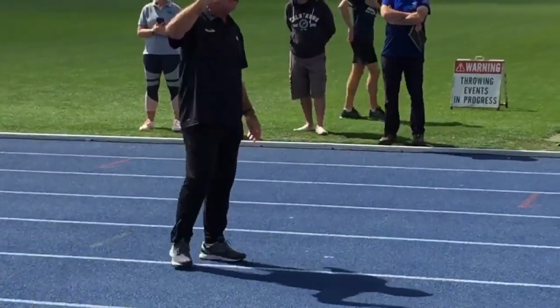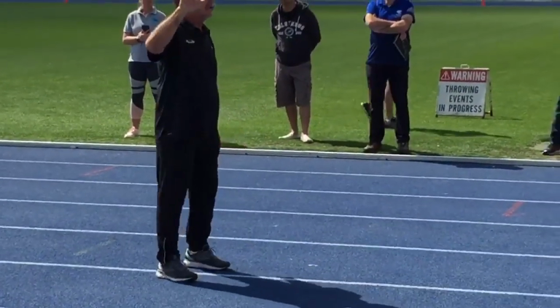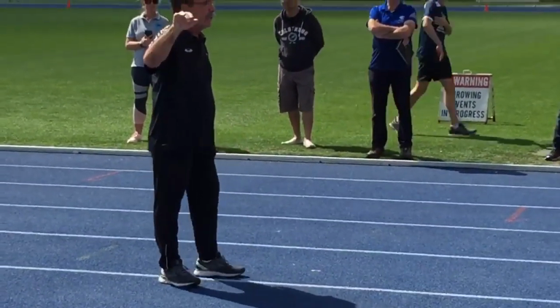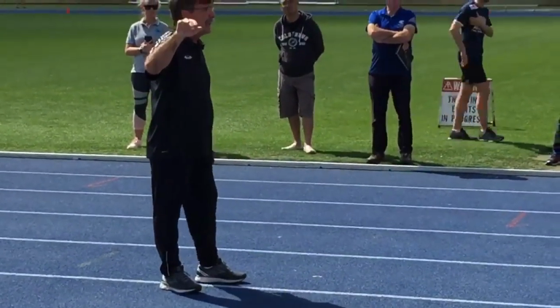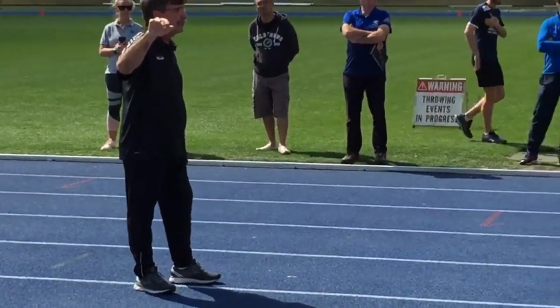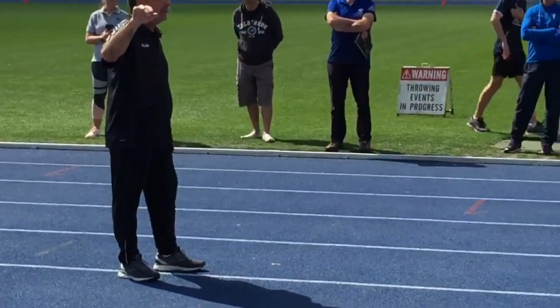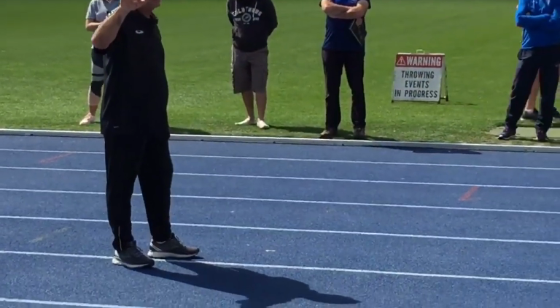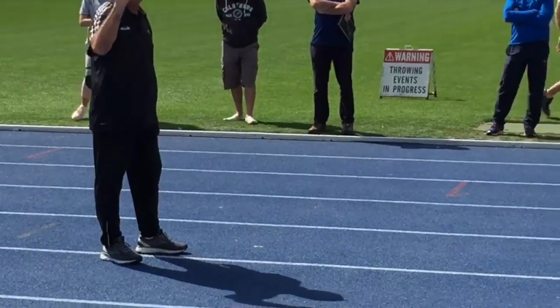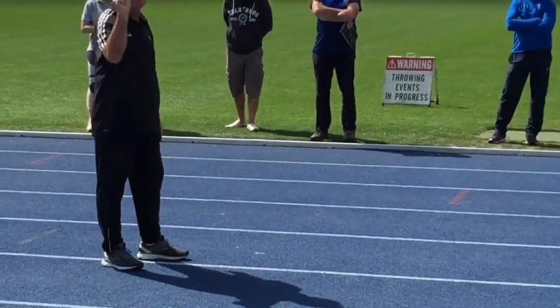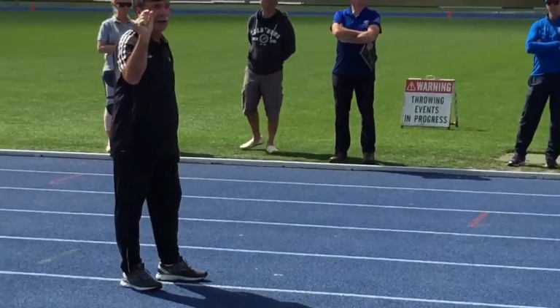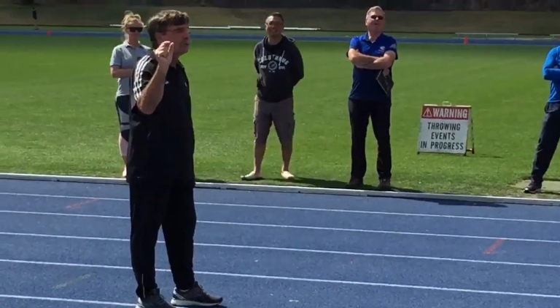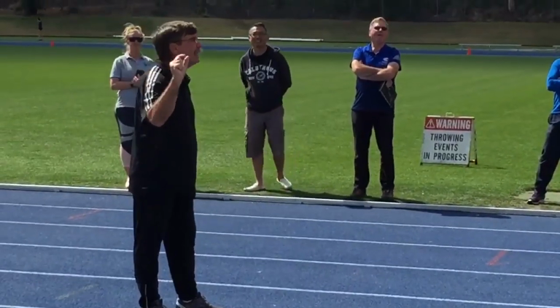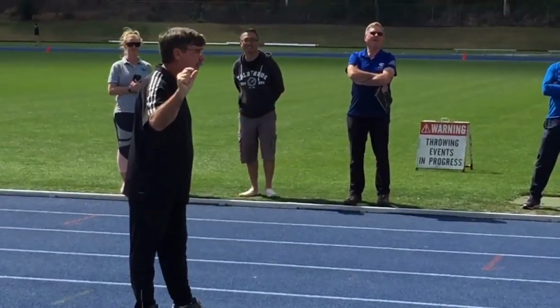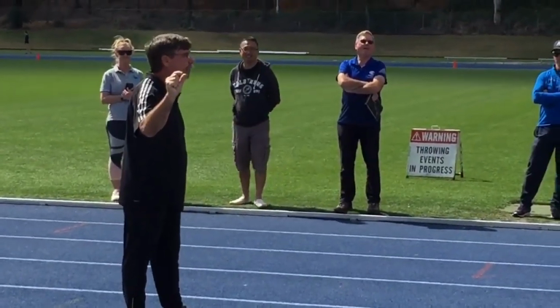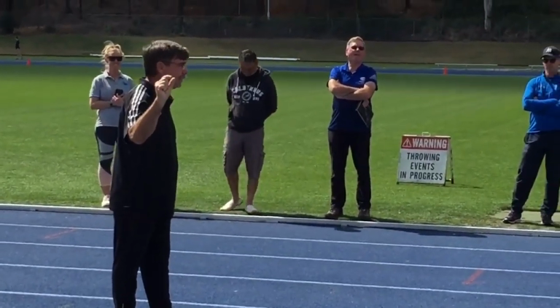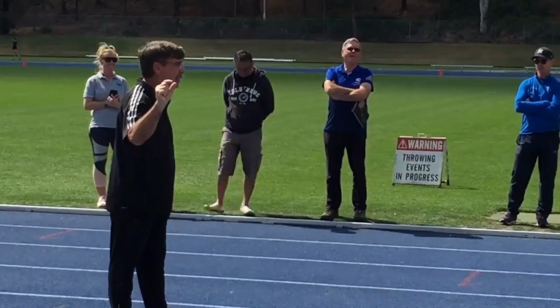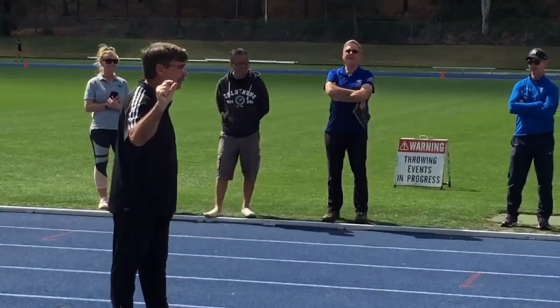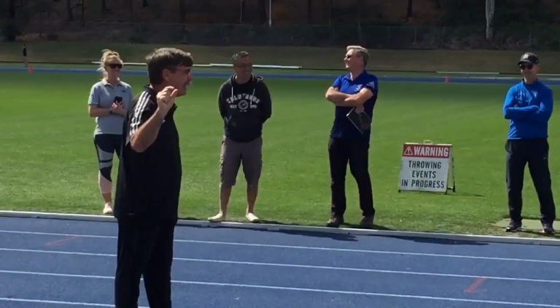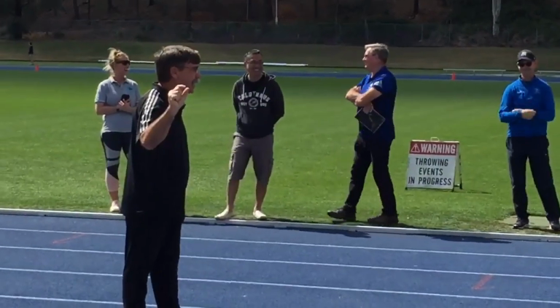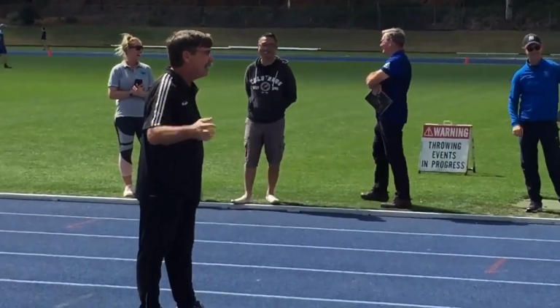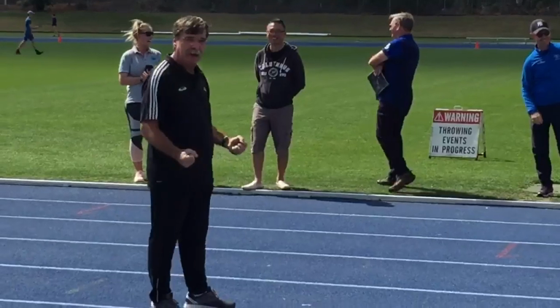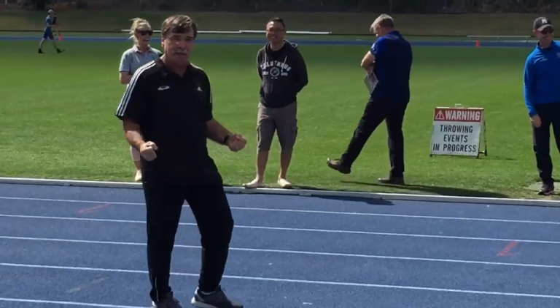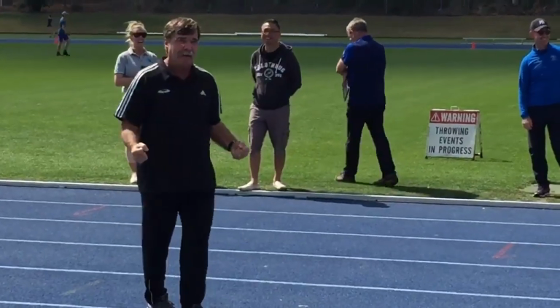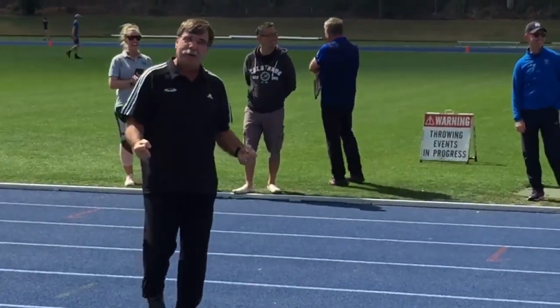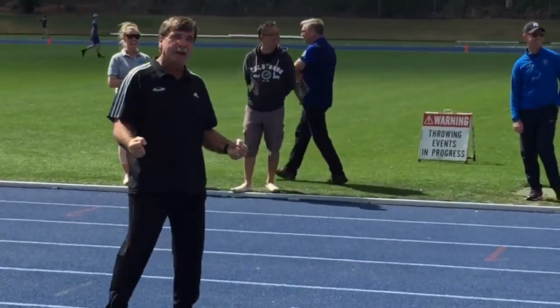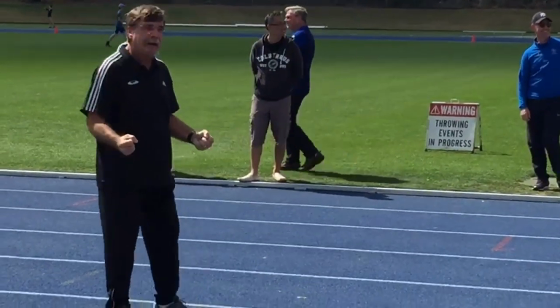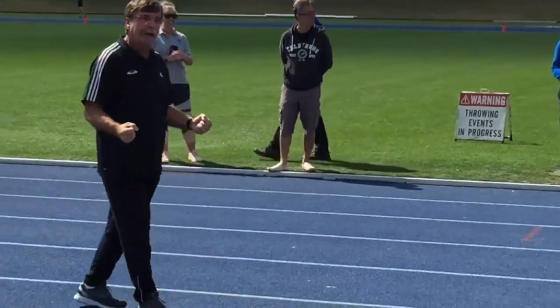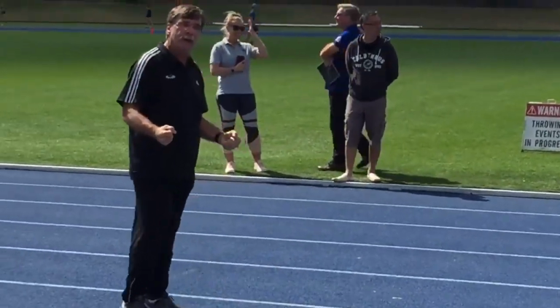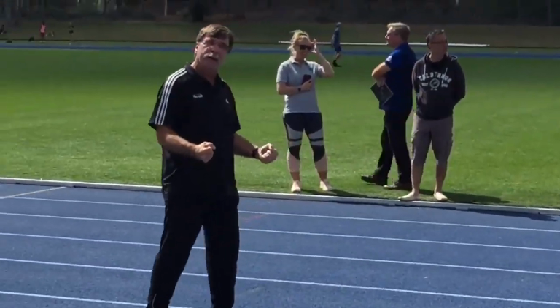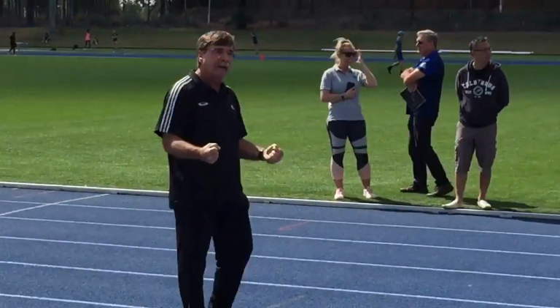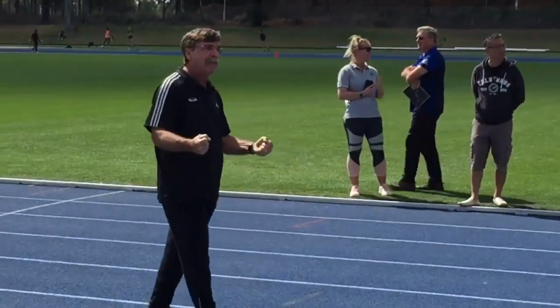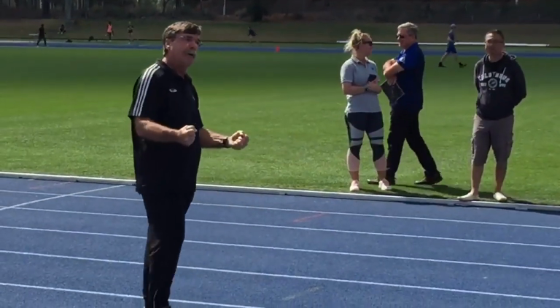For you people that are cell phone addicts and your attention span is about like this — we're getting there, we're almost there. Hang in there. In a few minutes you can check that phone.